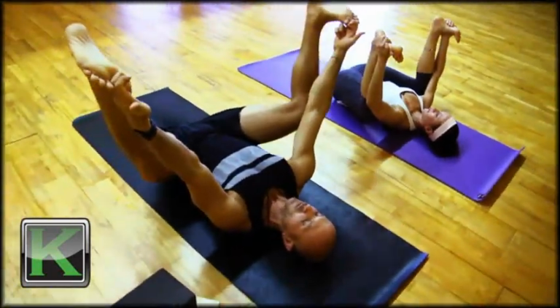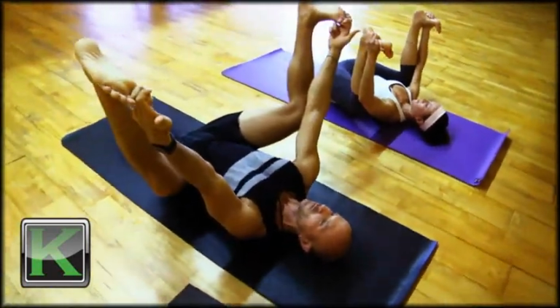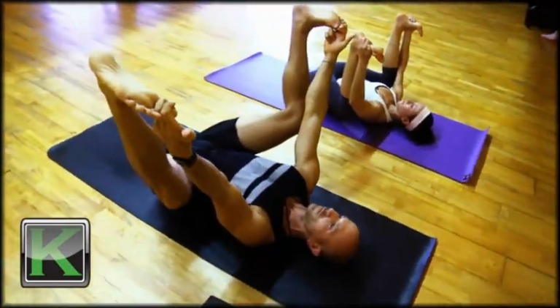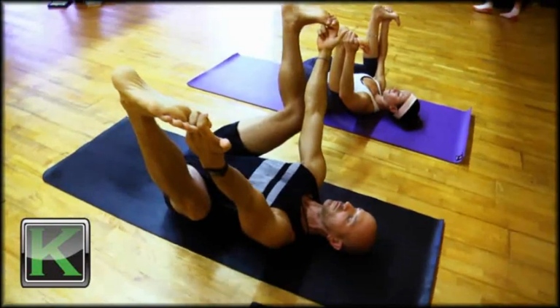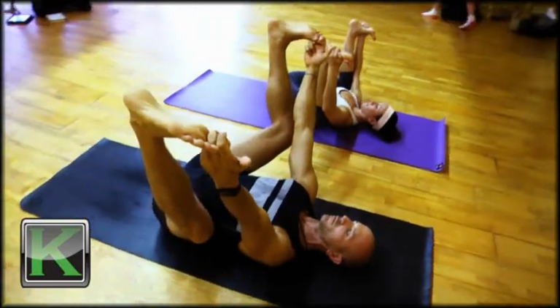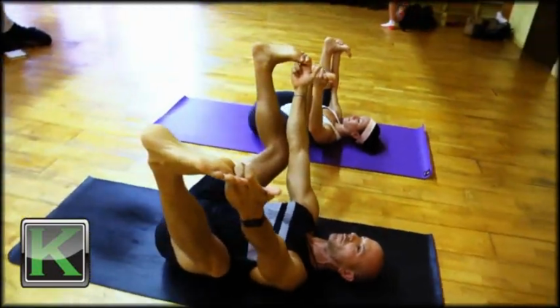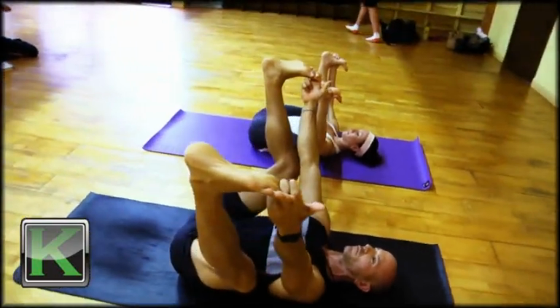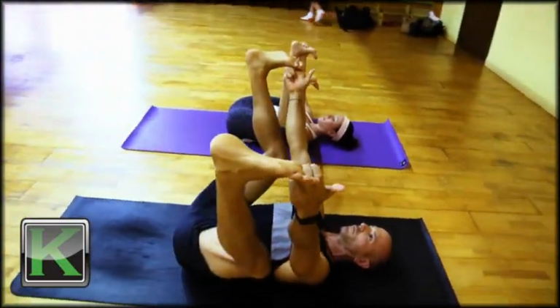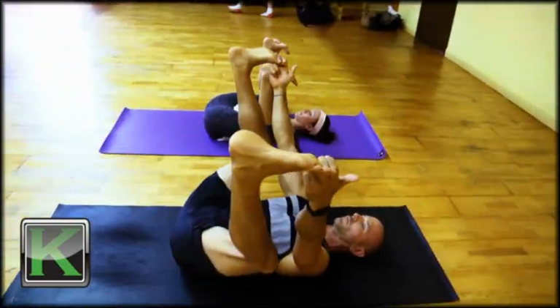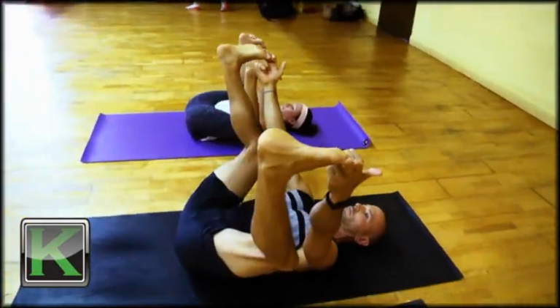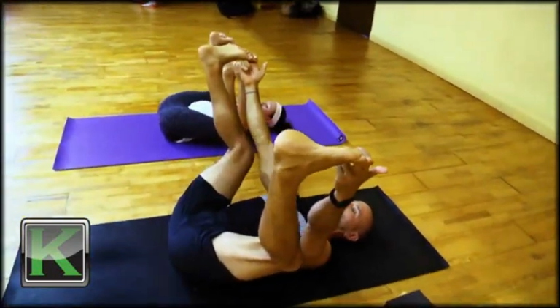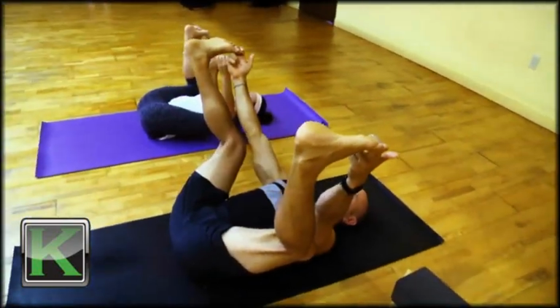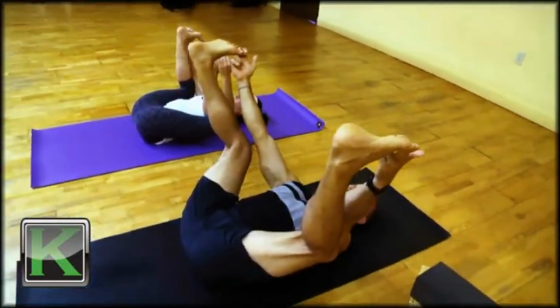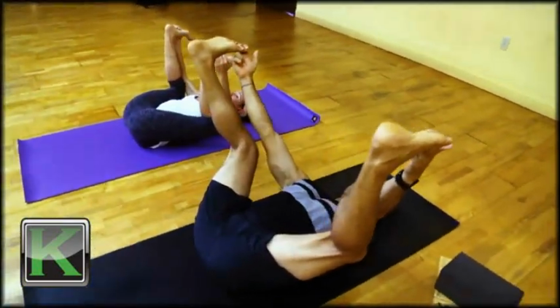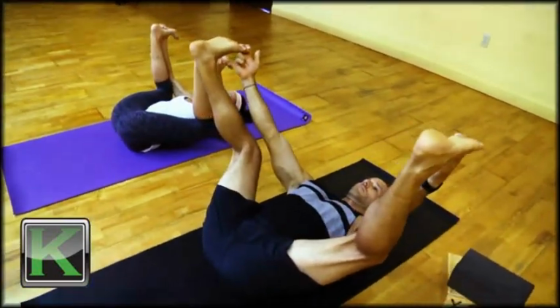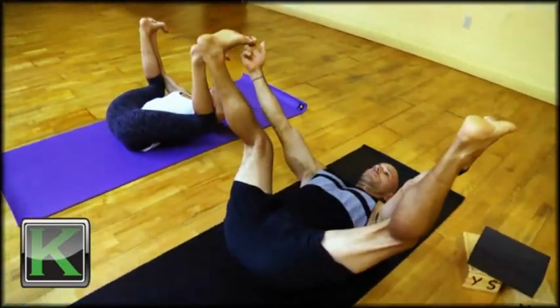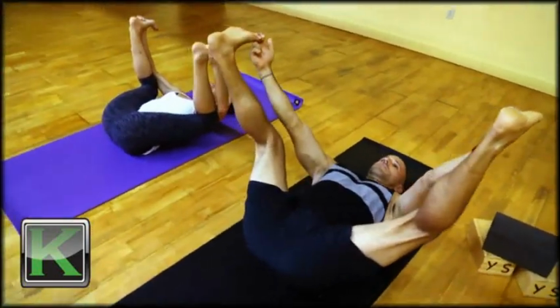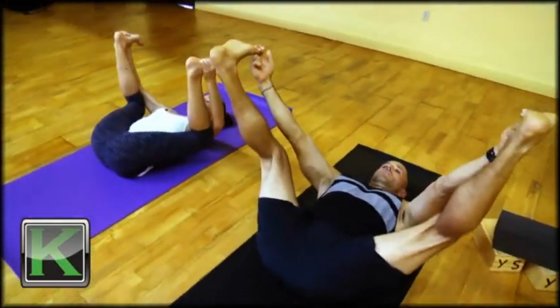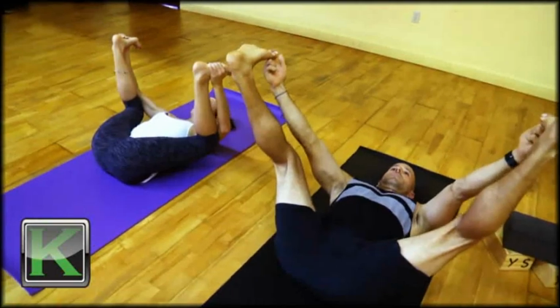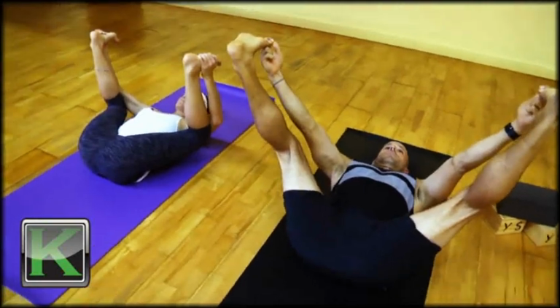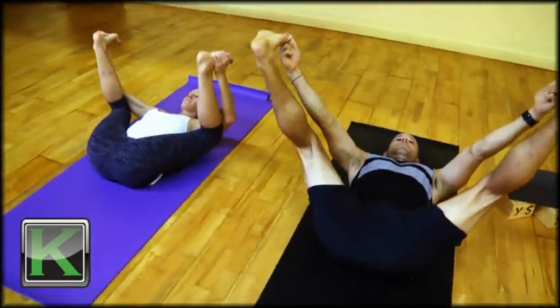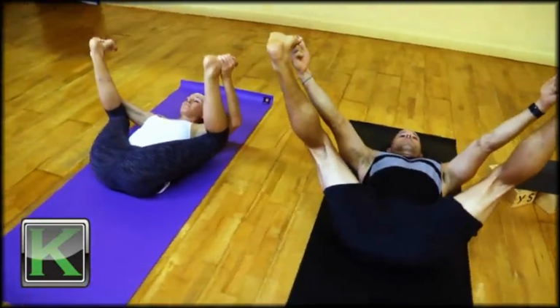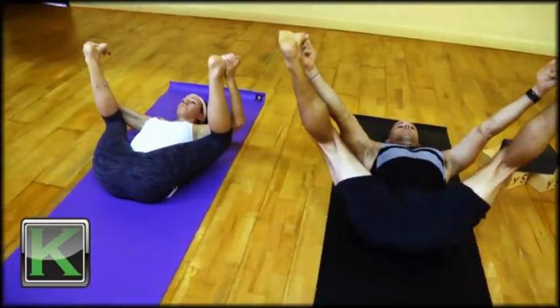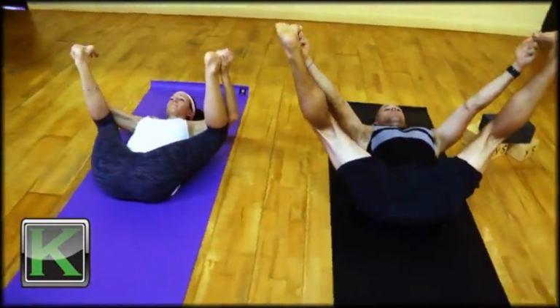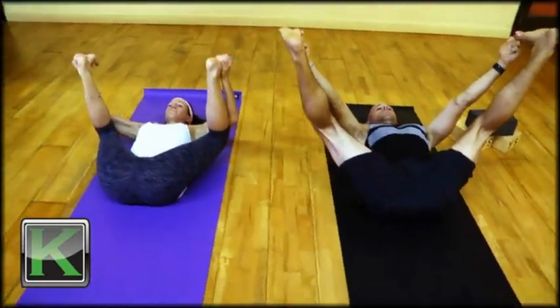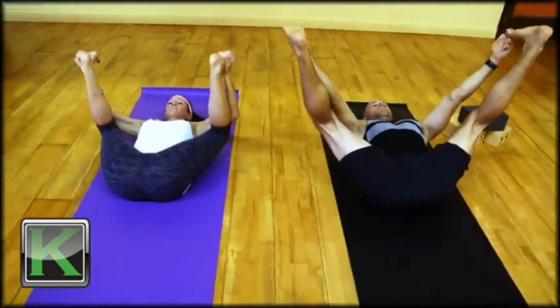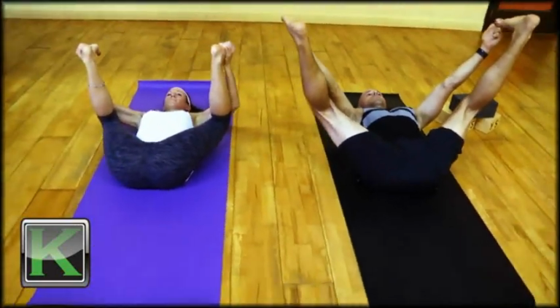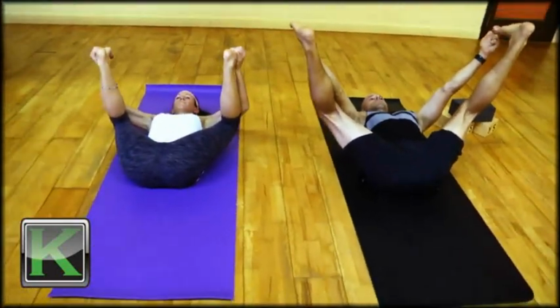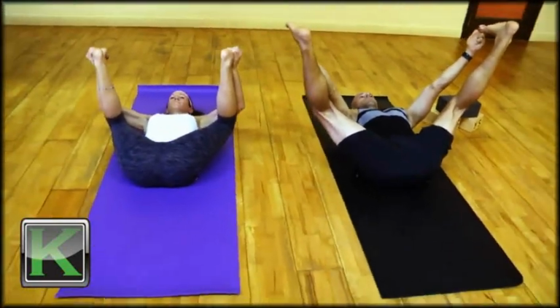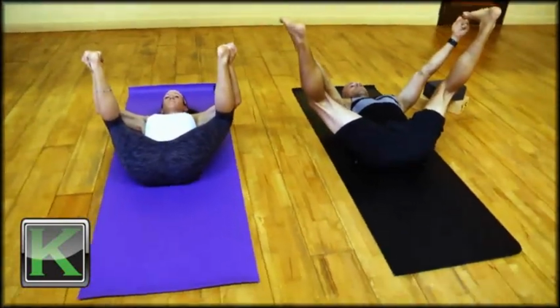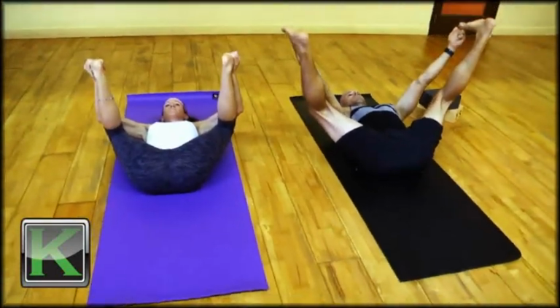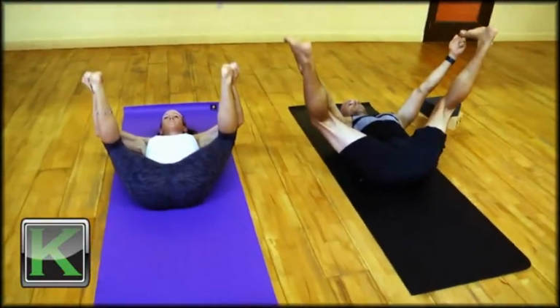Keep the sacrum, the lower part of the spine, flat into the mat as the crown of the head reaches away from the torso. The tailbone reaches away in the opposite direction from the torso.